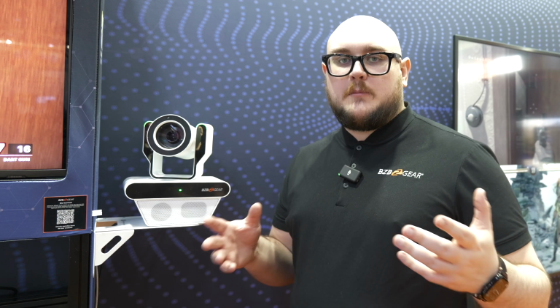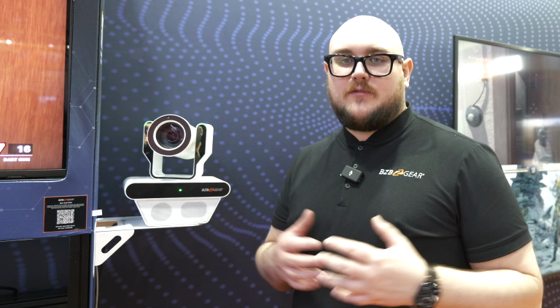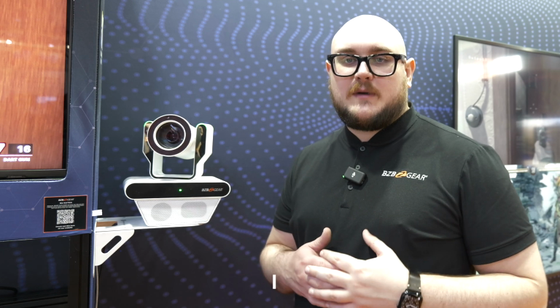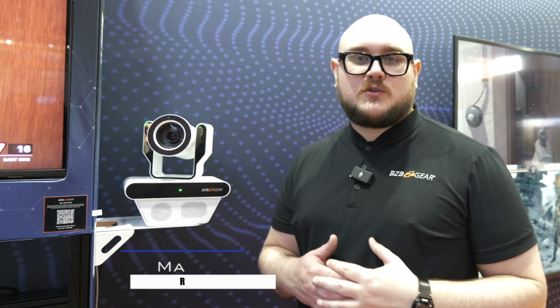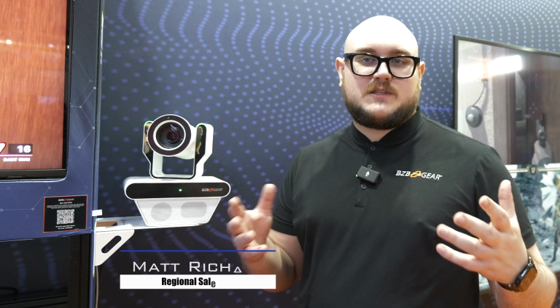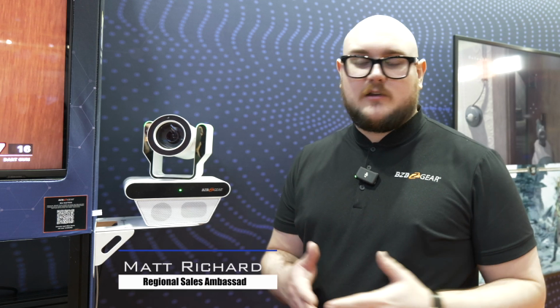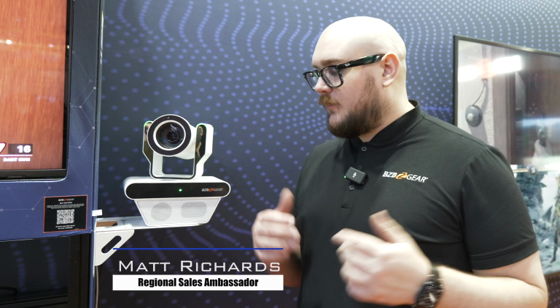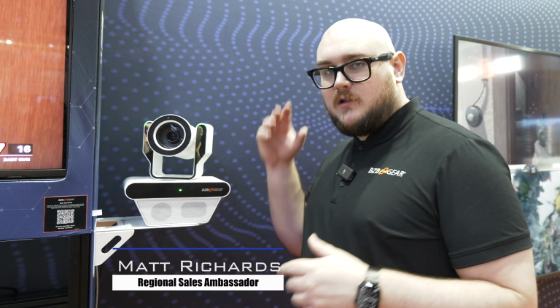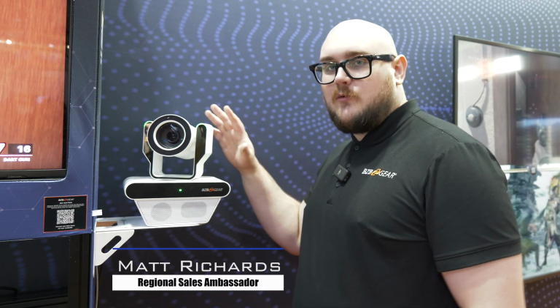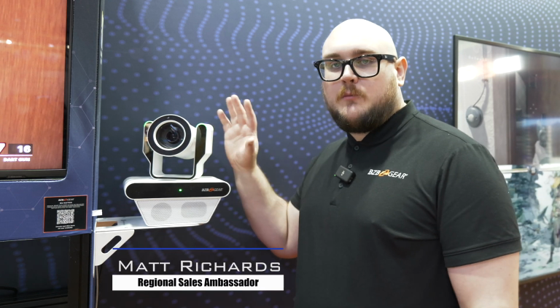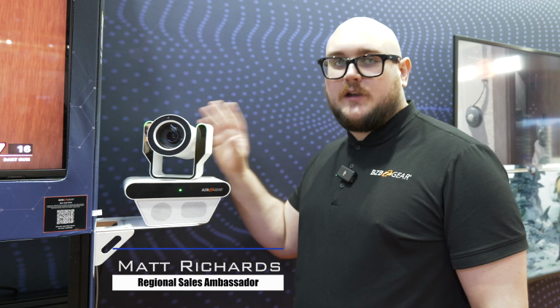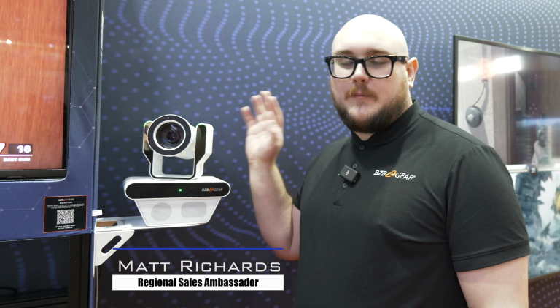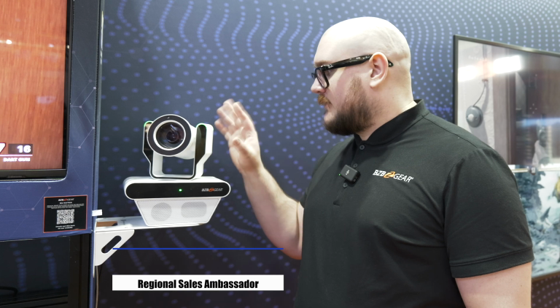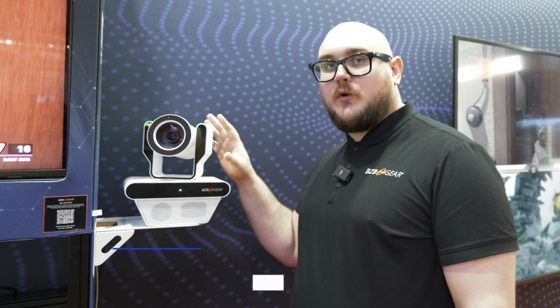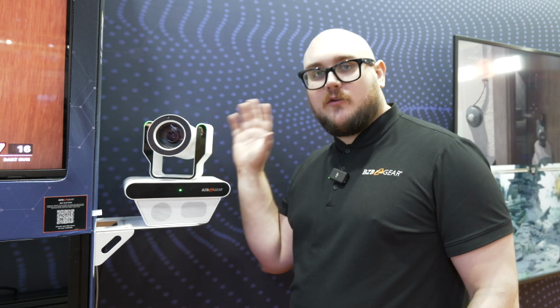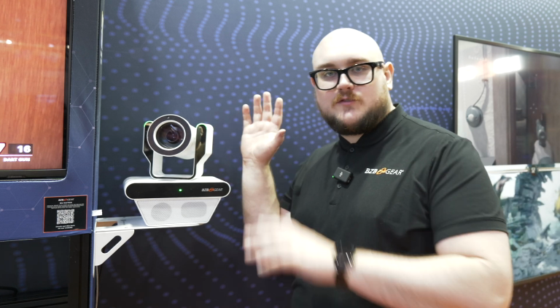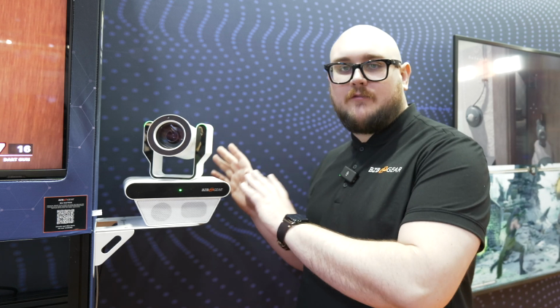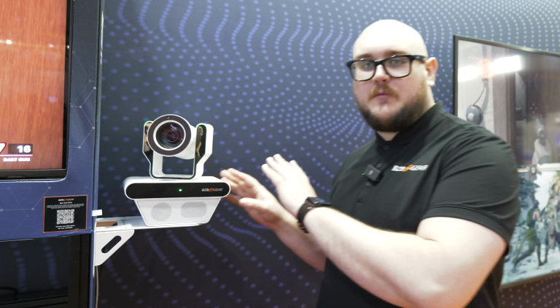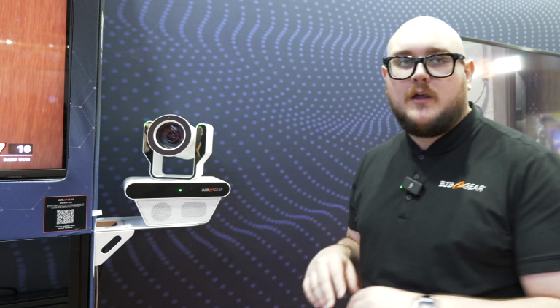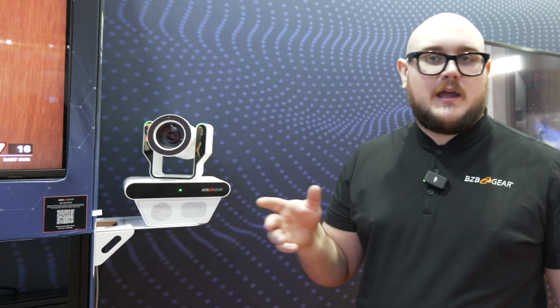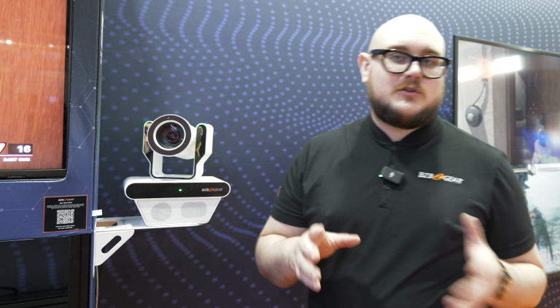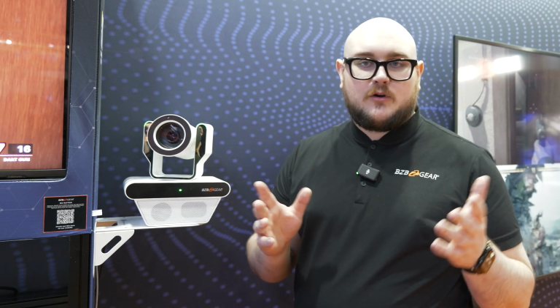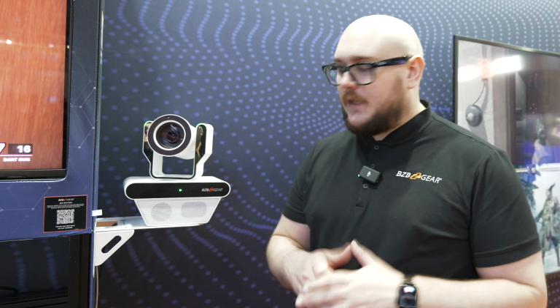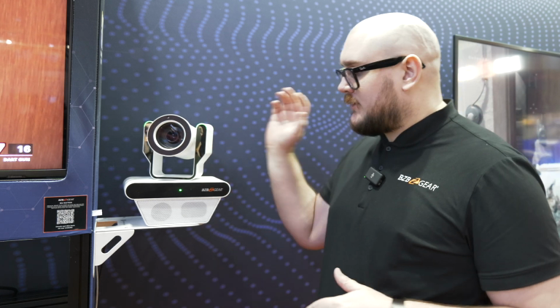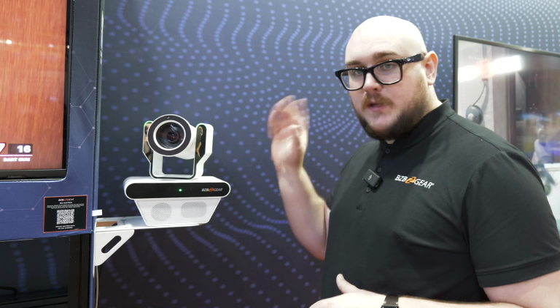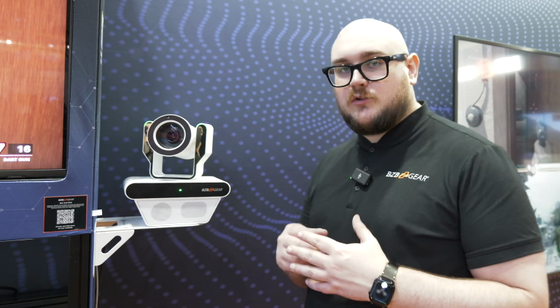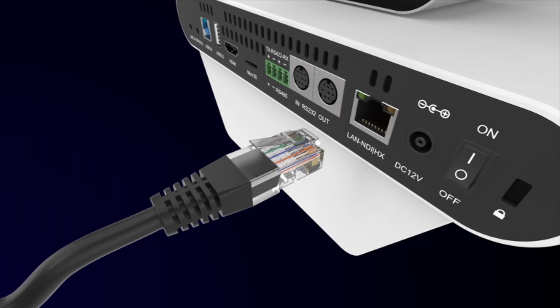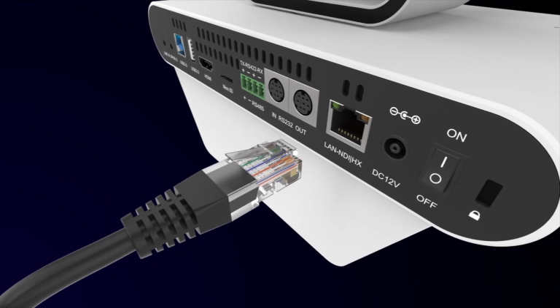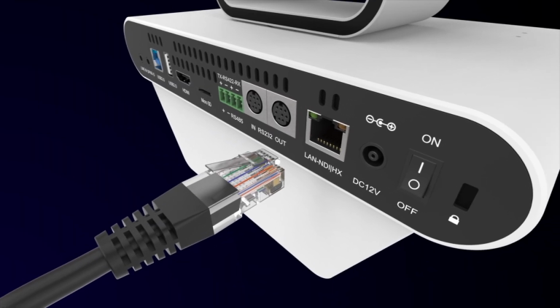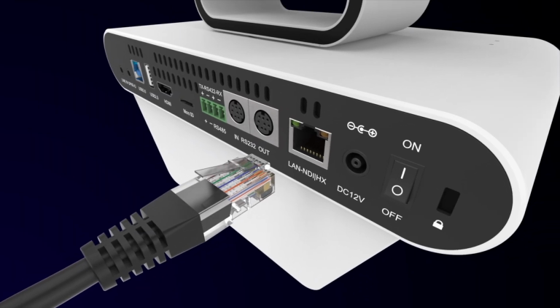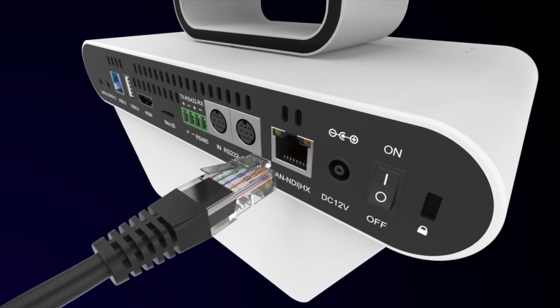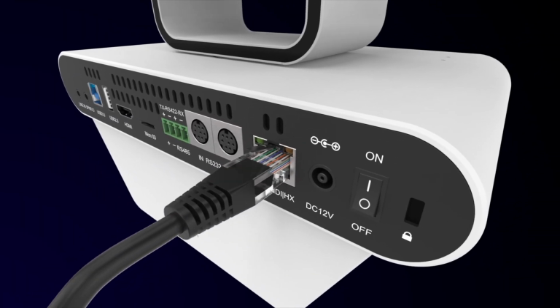Hey BZB TV fans, my name is Matt Richards with BZB Gear. We'd be remiss if we didn't talk about this bad boy right here. We've shown it off a little bit before and you might already know what it is, but this is our BG Neutrix — our medical grade PTZ camera.